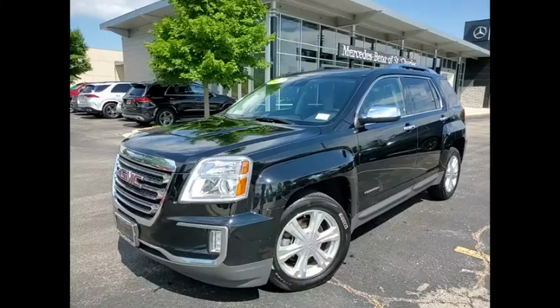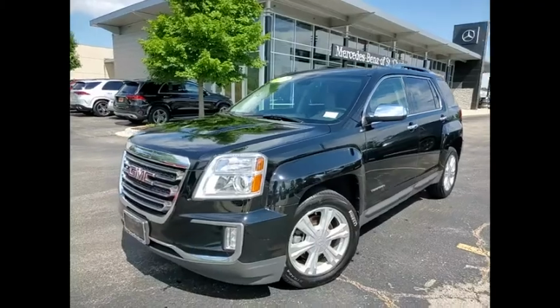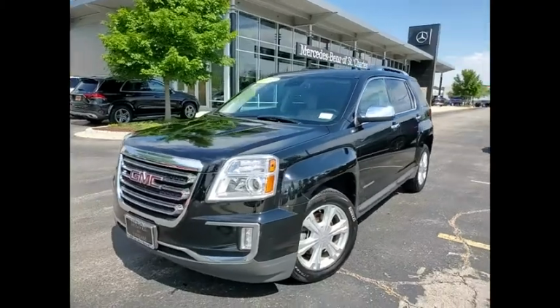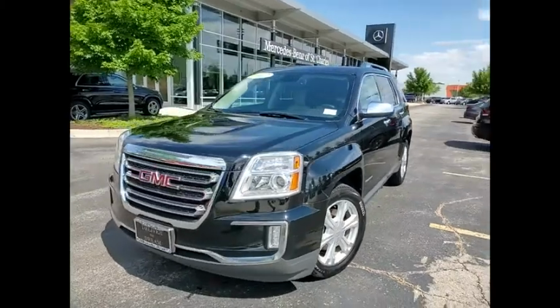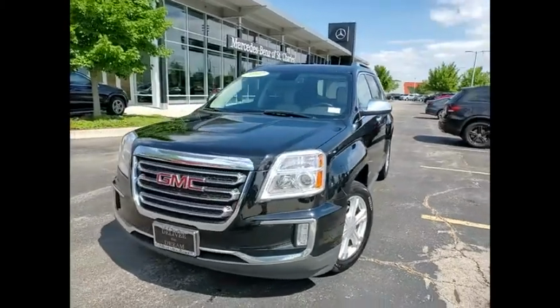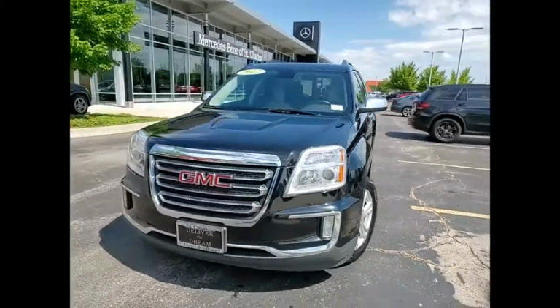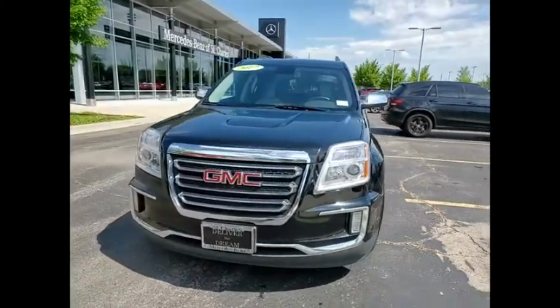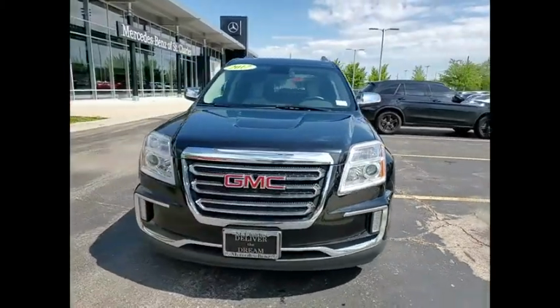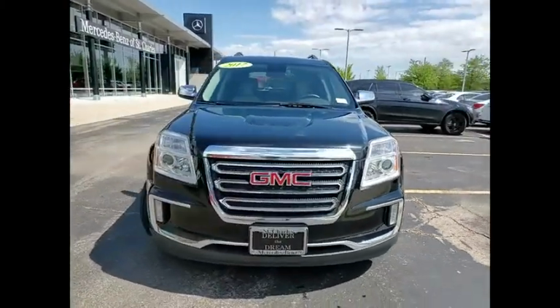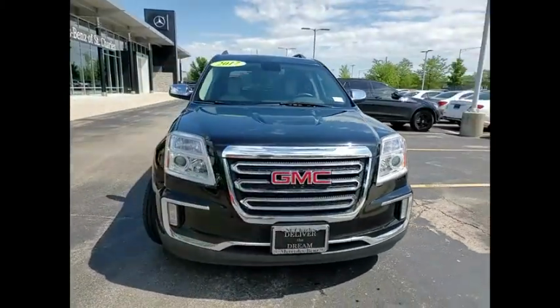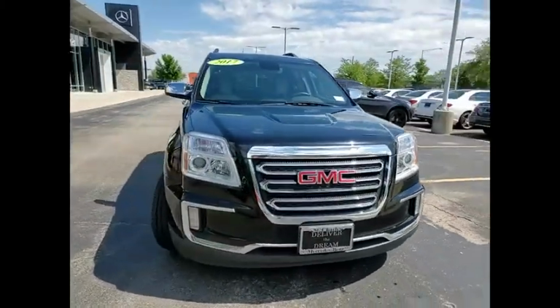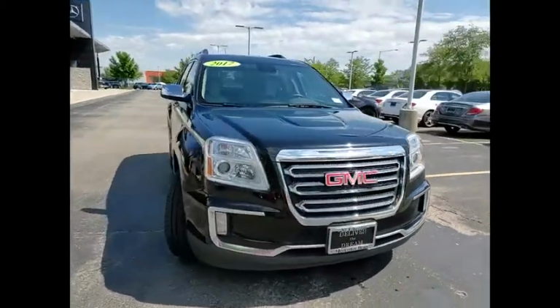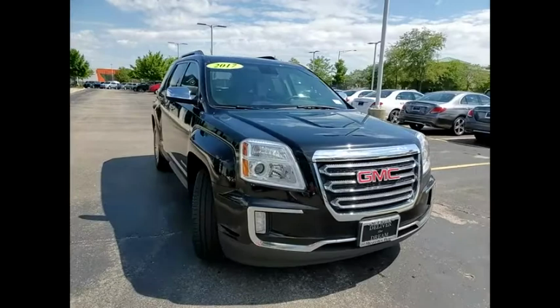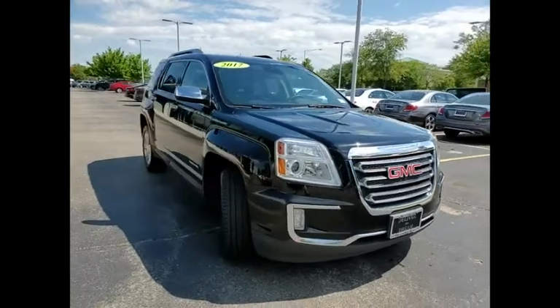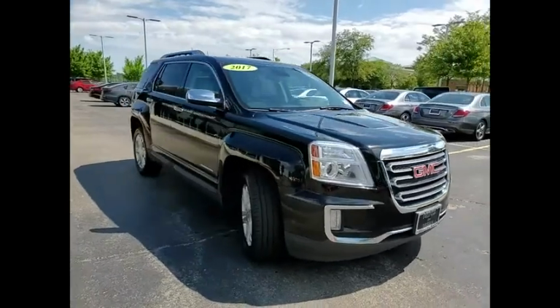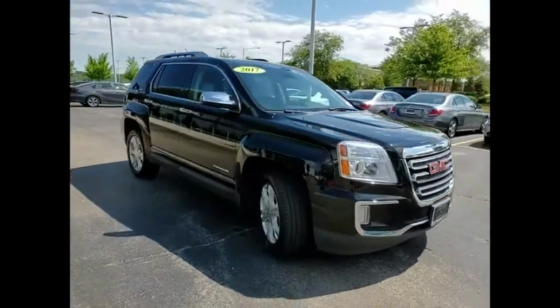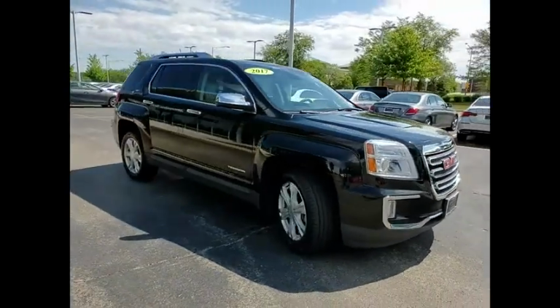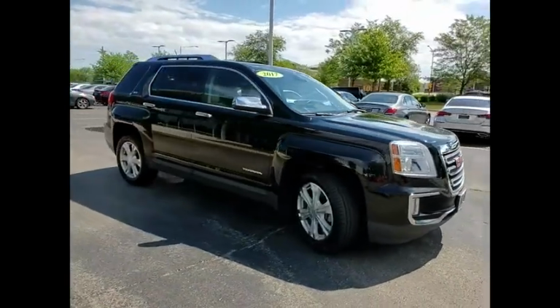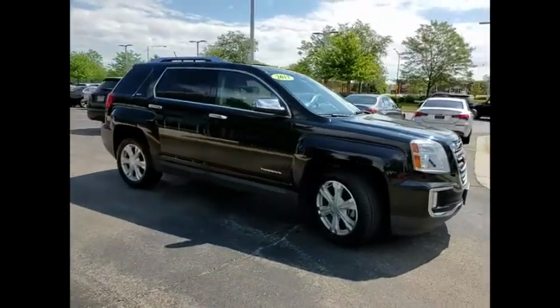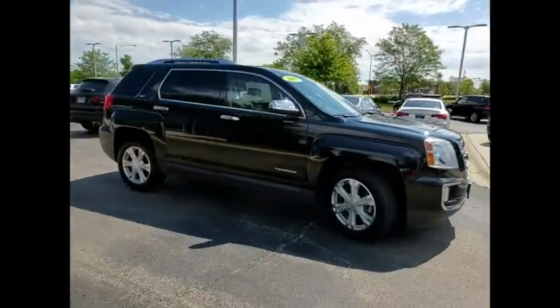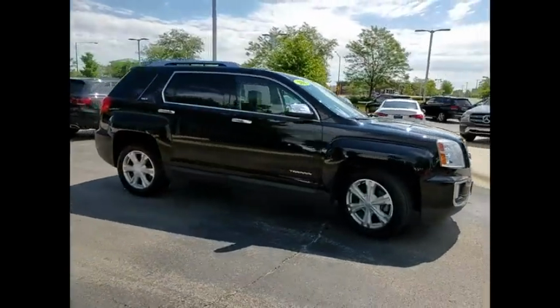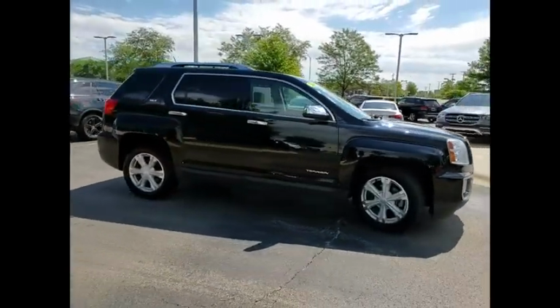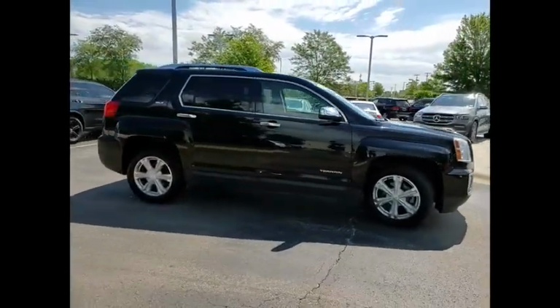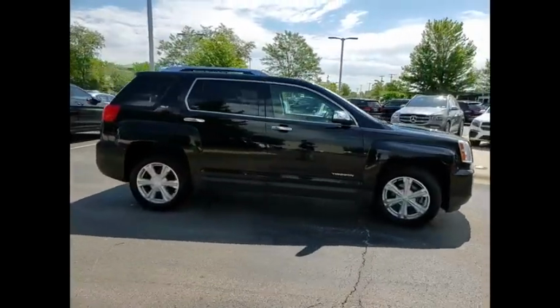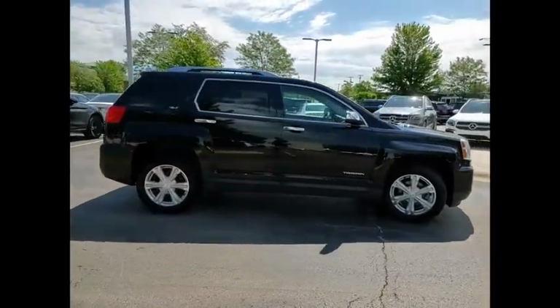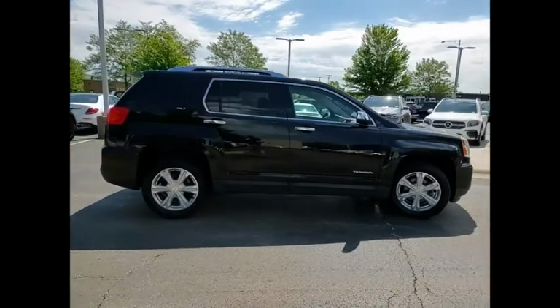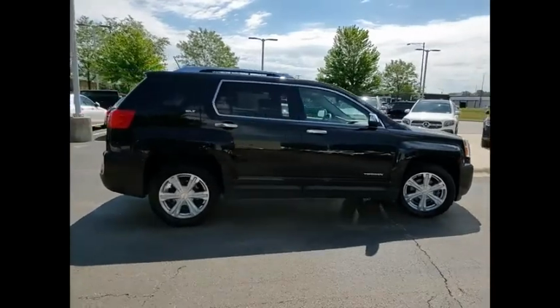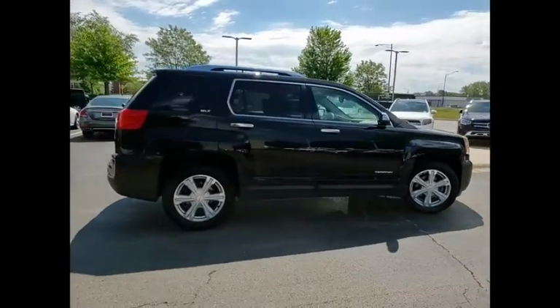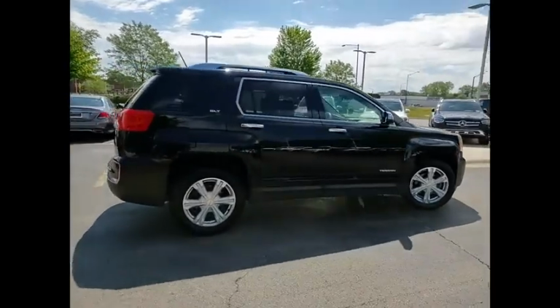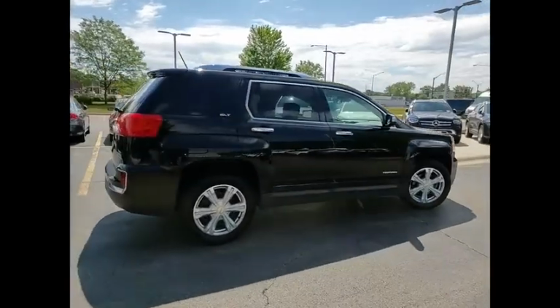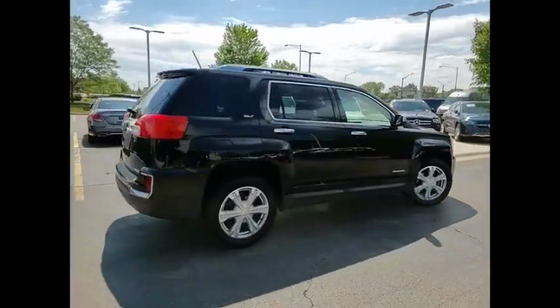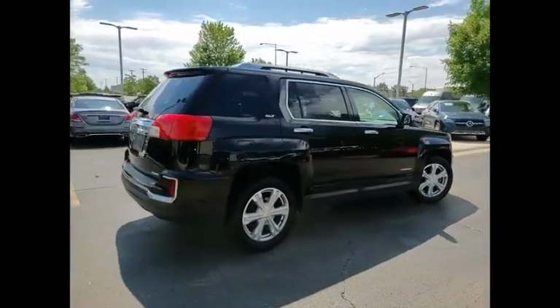Stop by and take a look at the 2017 Terrain. The GMC Terrain combines the benefits of a crossover with the style and functionality of an SUV. Terrain offers uncompromised capability,